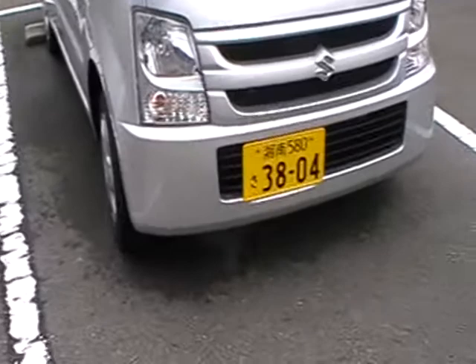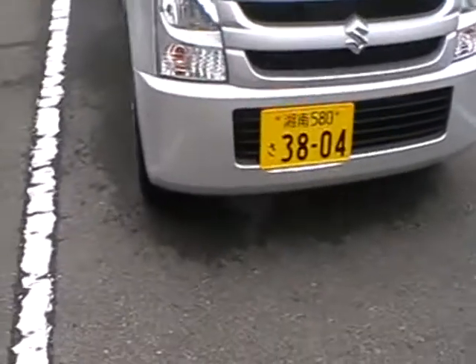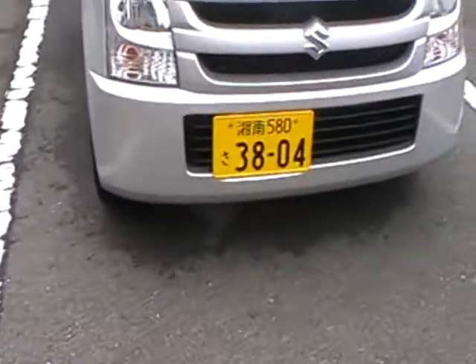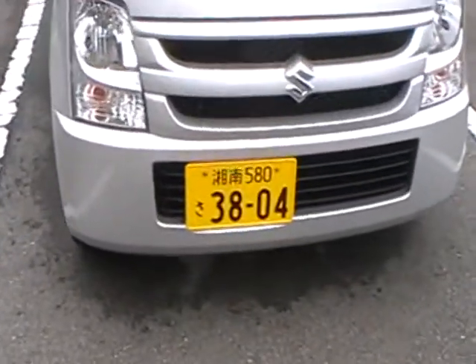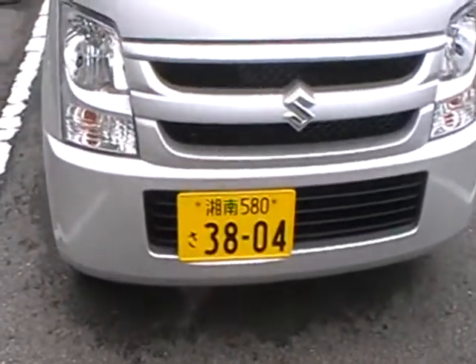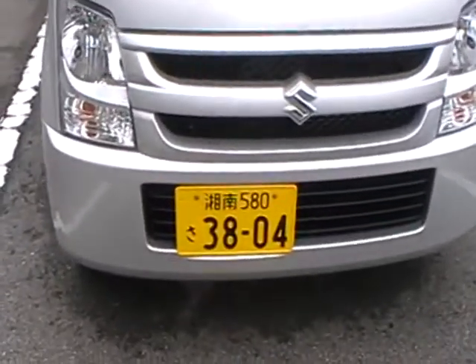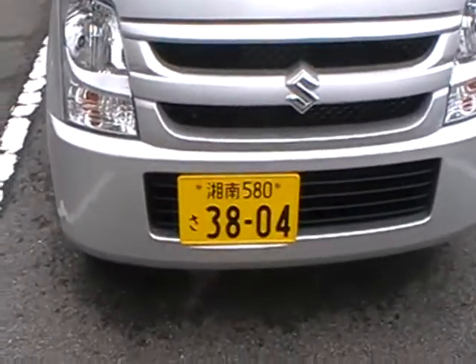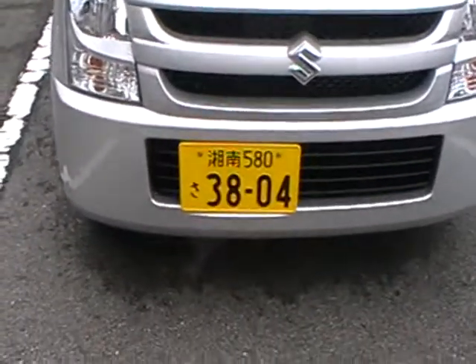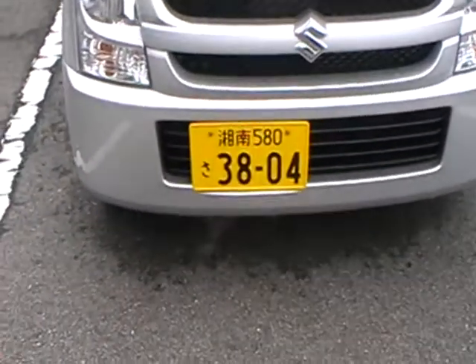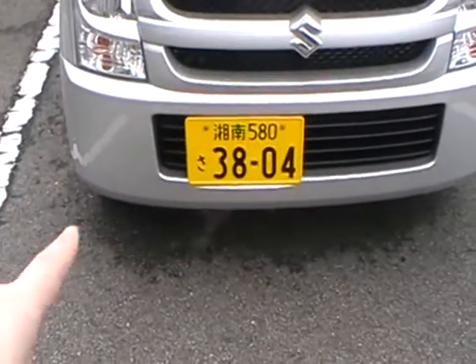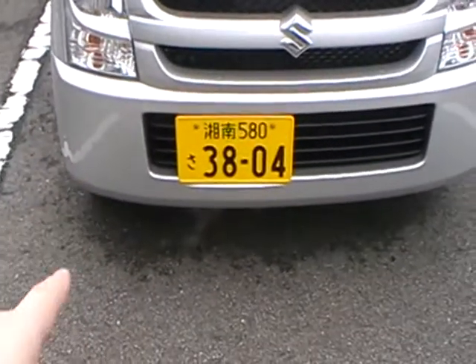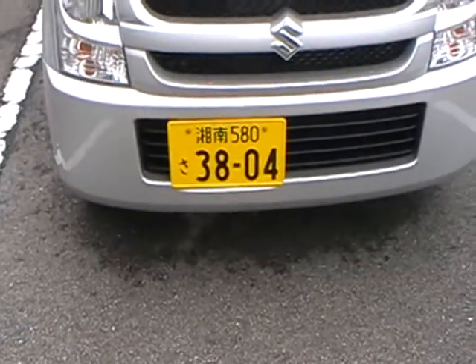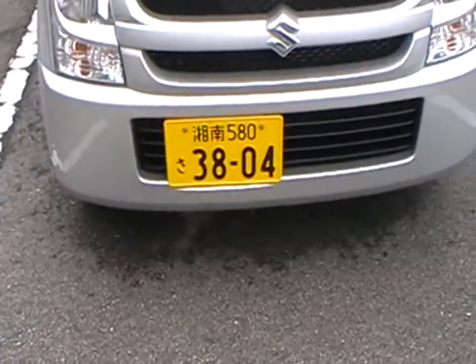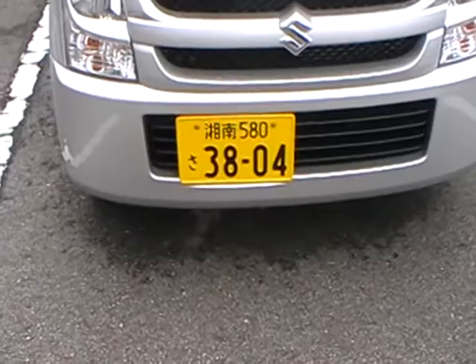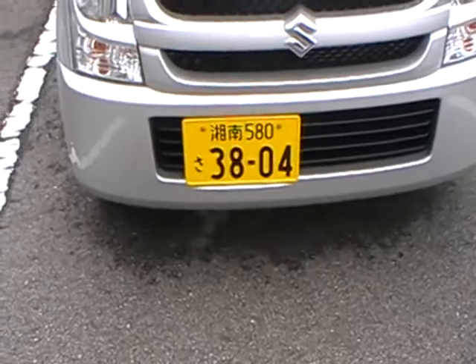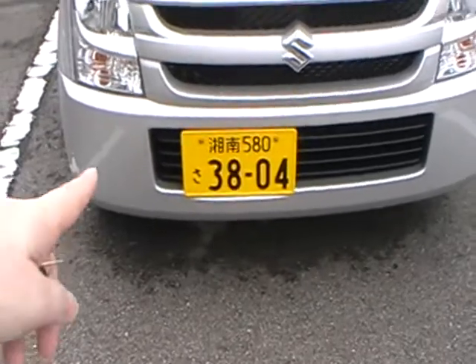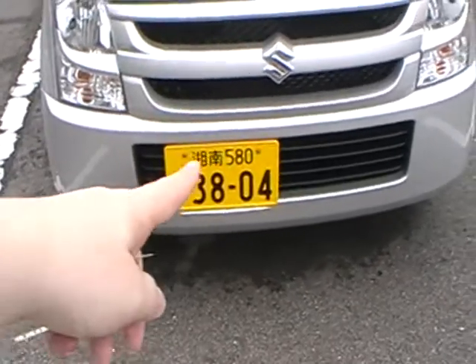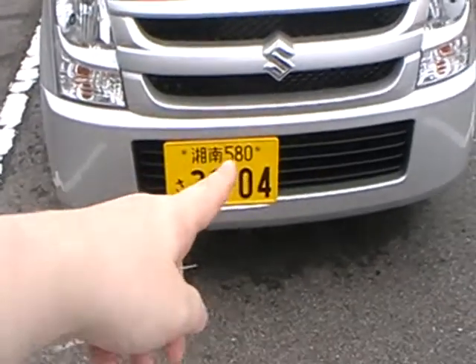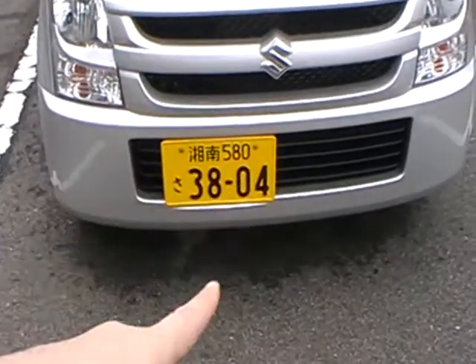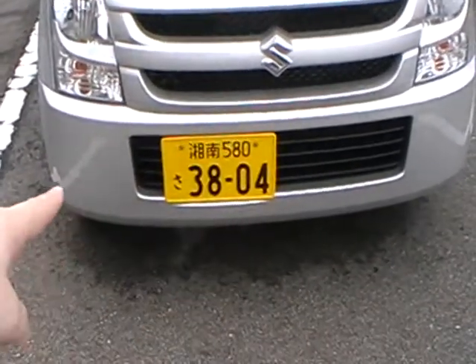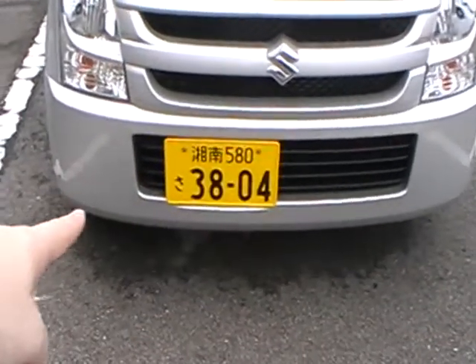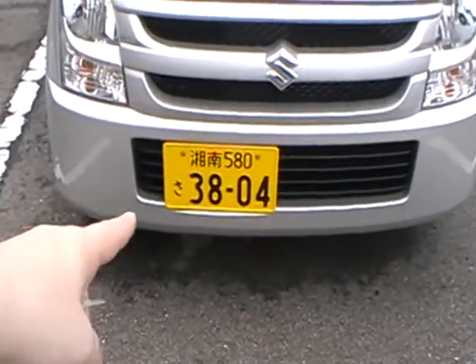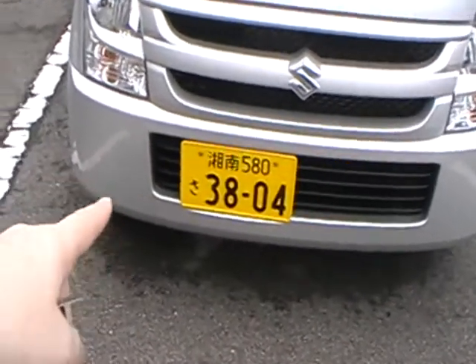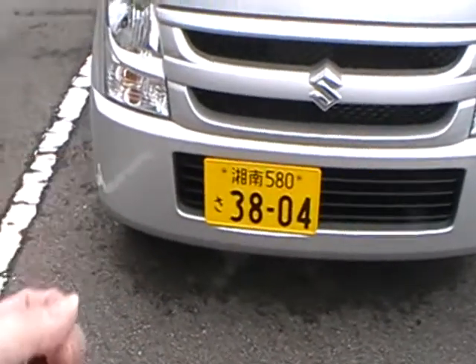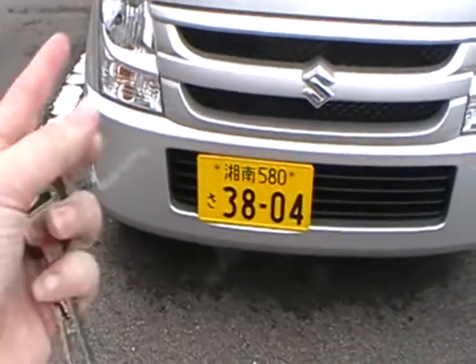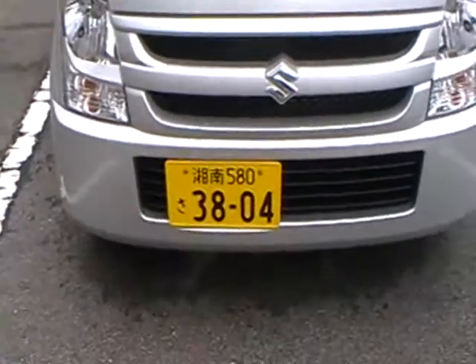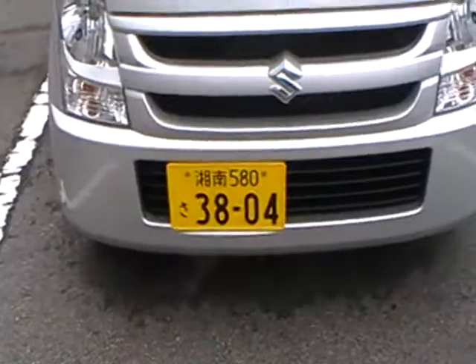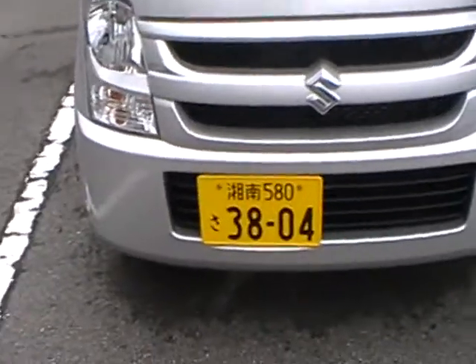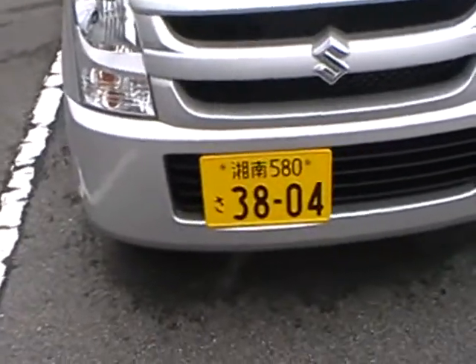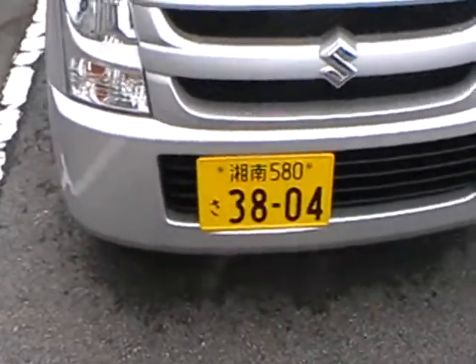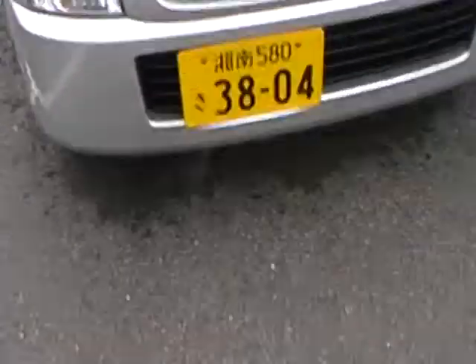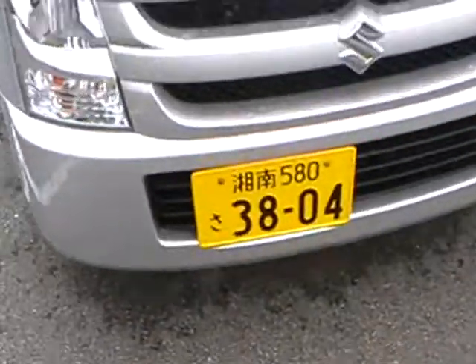My number plate. Basically, this is Fucamets 5800 San 3804. Obviously, you can read the Roman numerals.